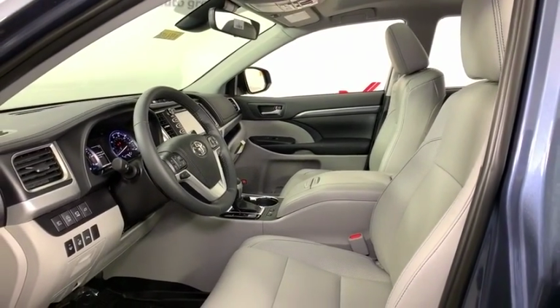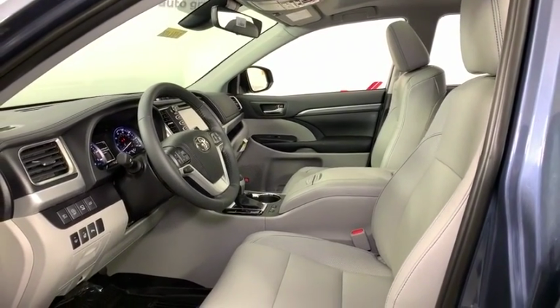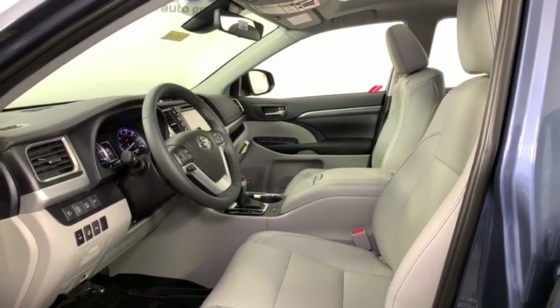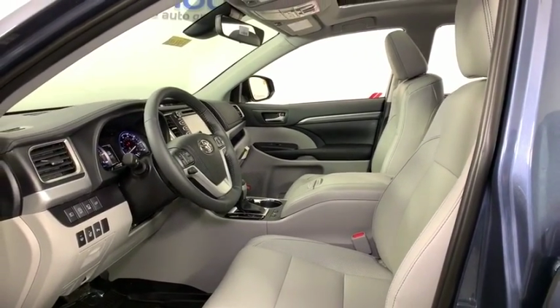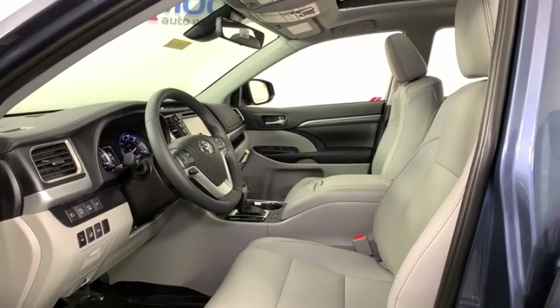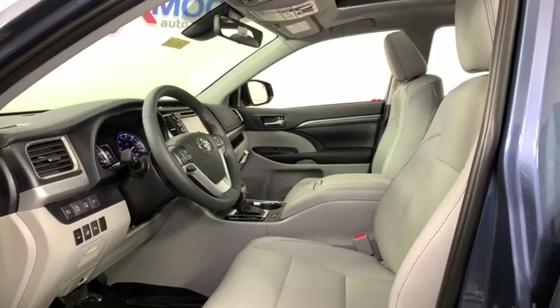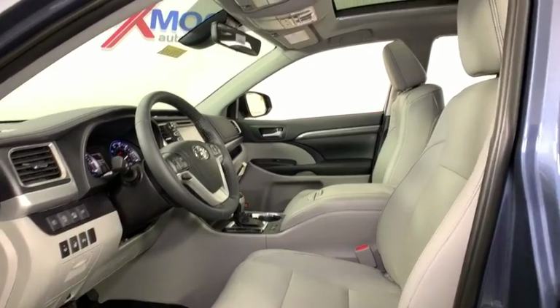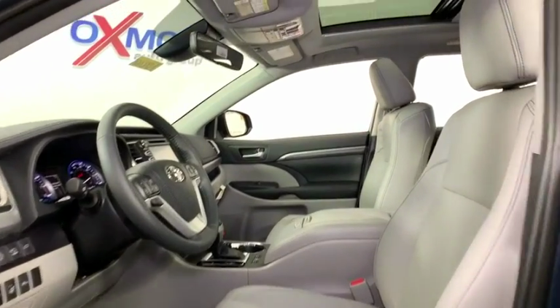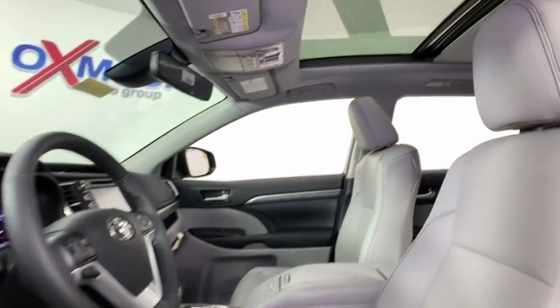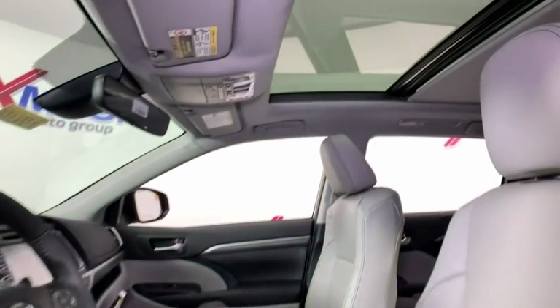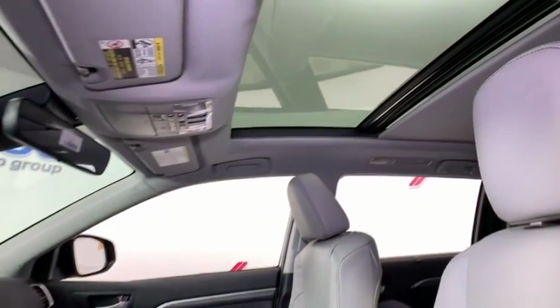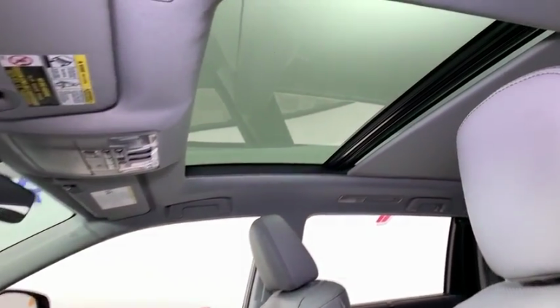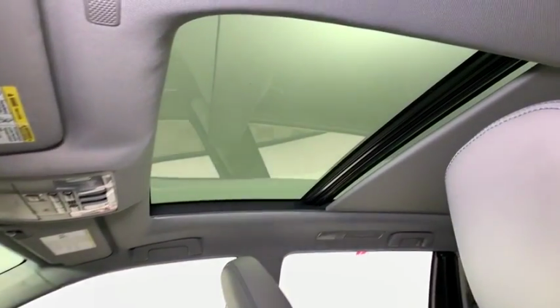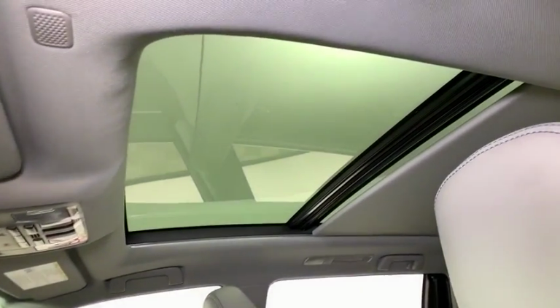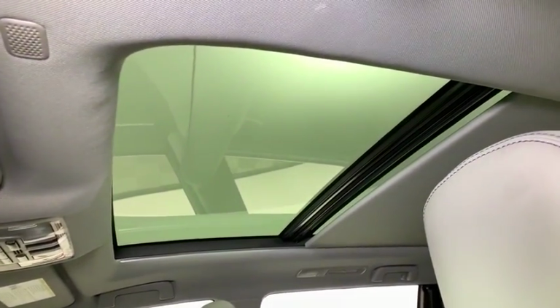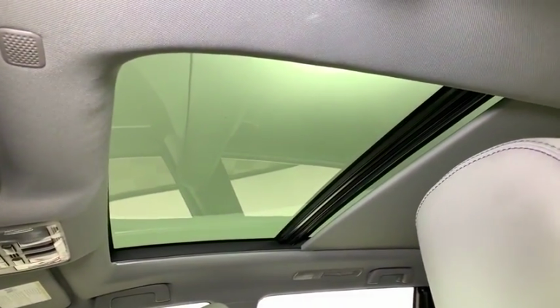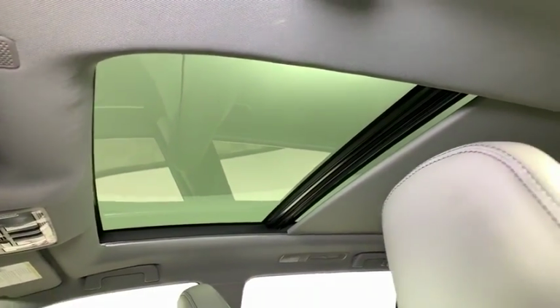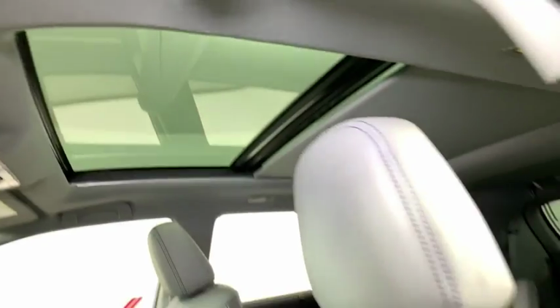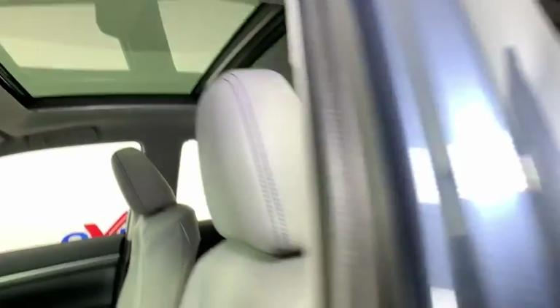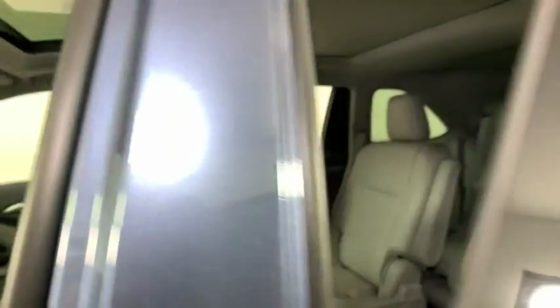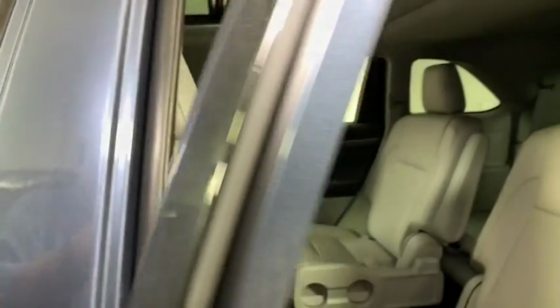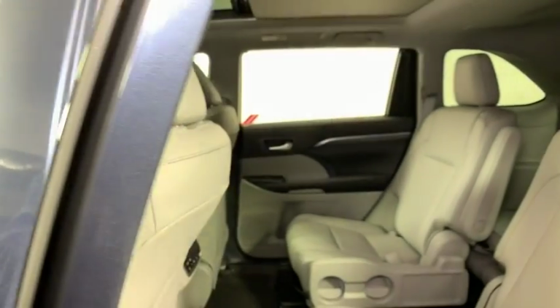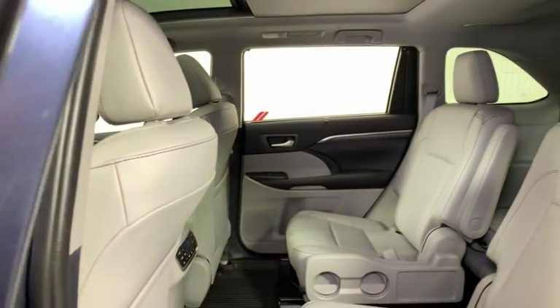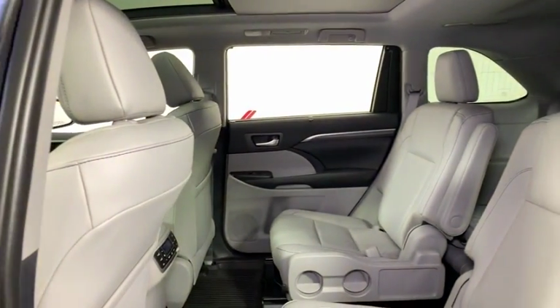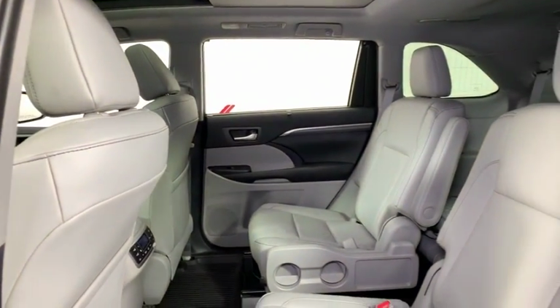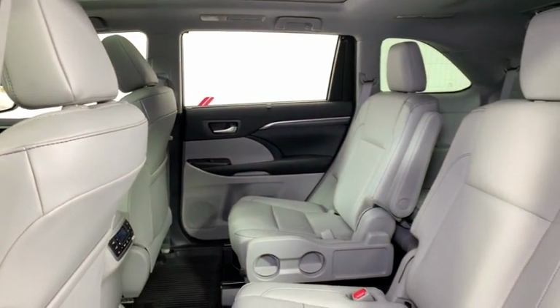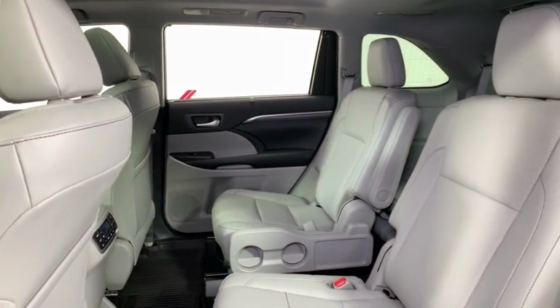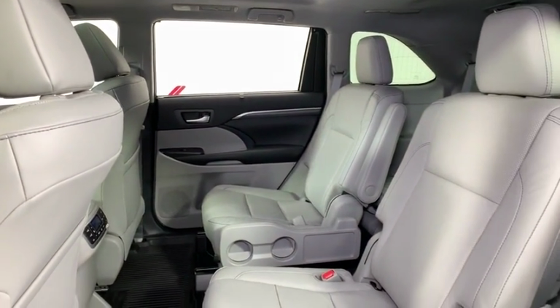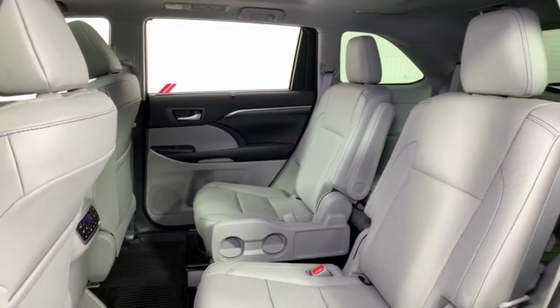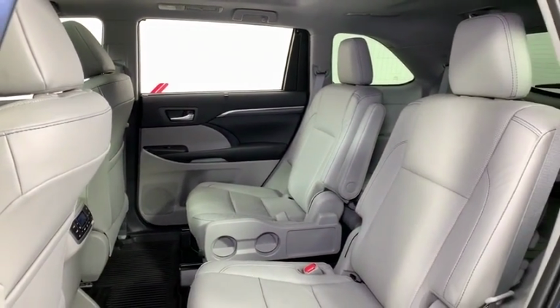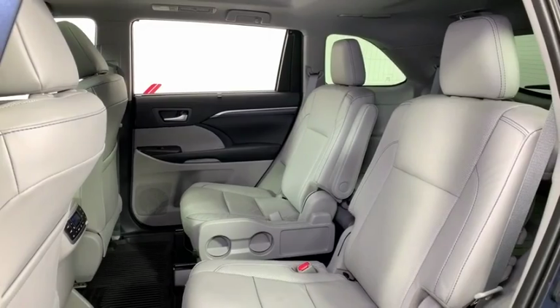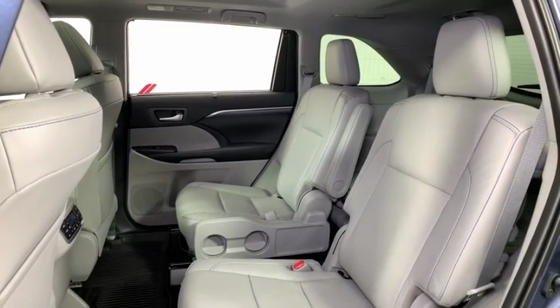power passenger seat, traction control, power liftgate, panoramic moonroof, dual airbags, power steering, four-wheel disc brakes, universal garage door opener, electronic stability control, security system,